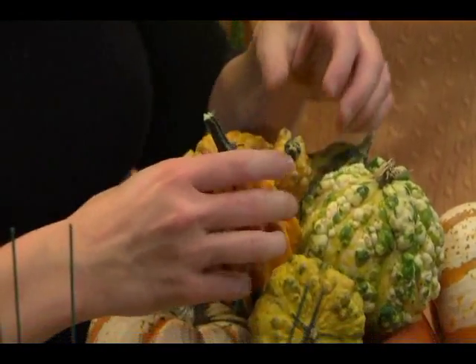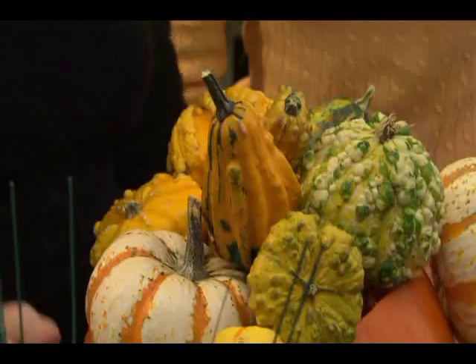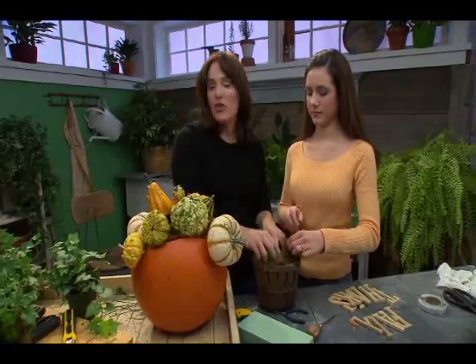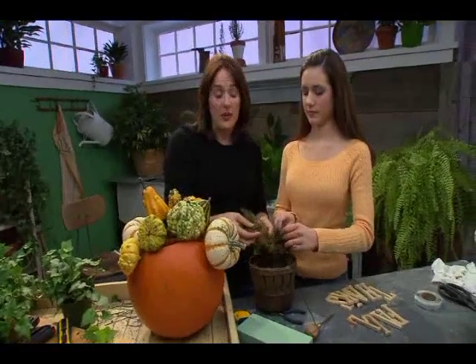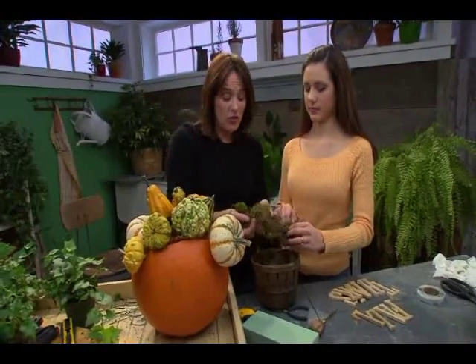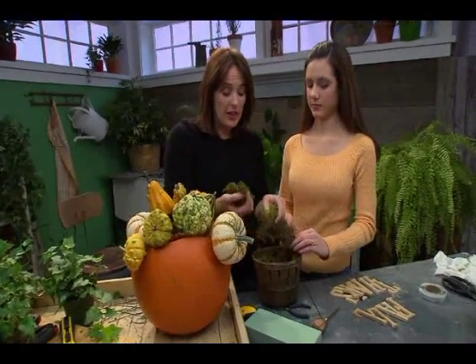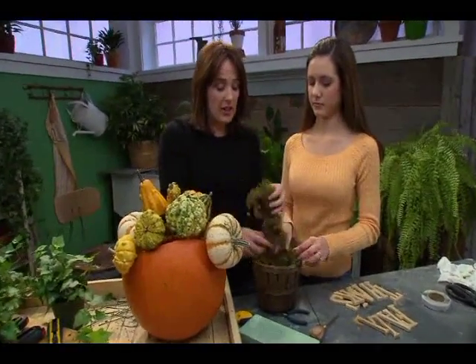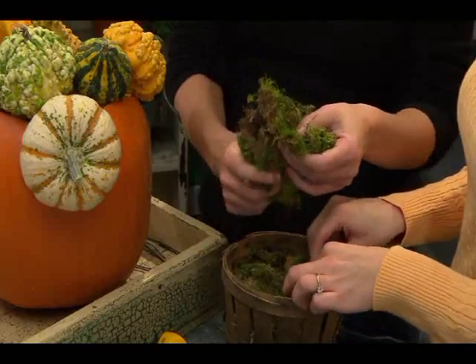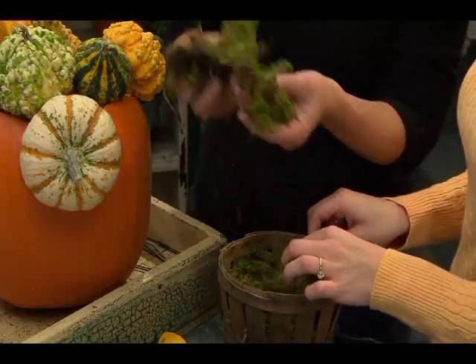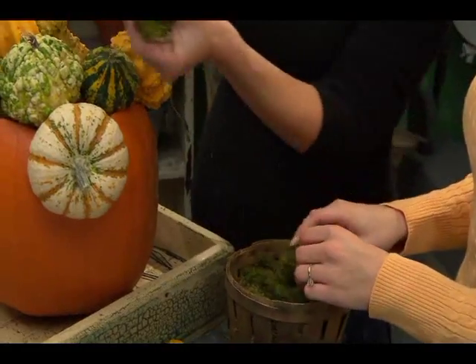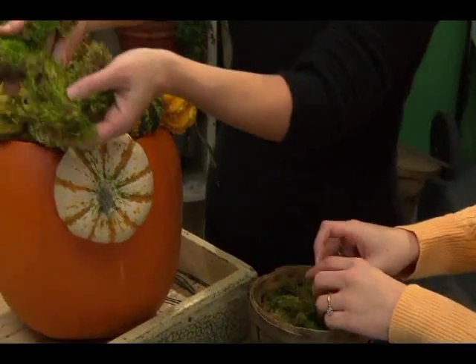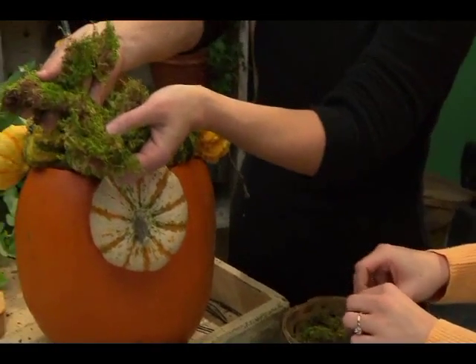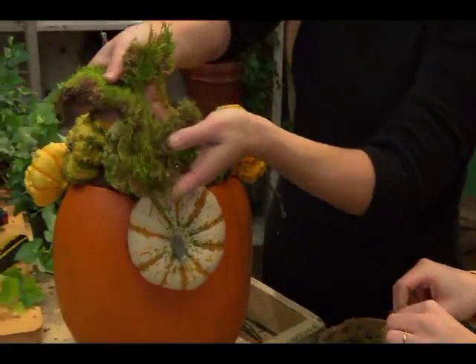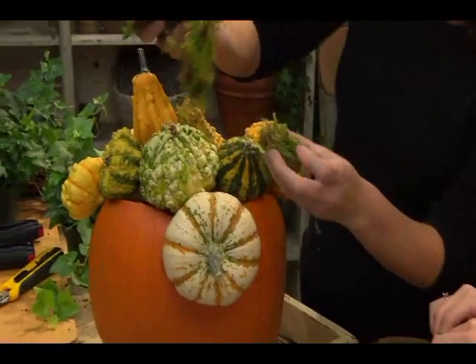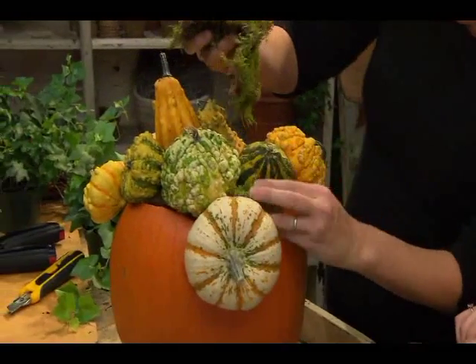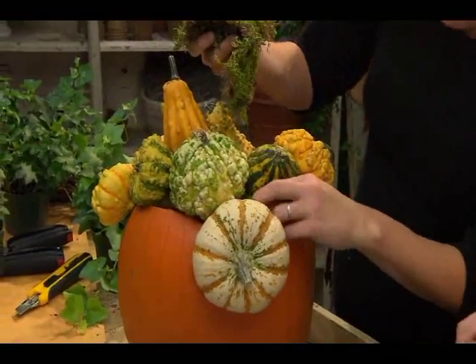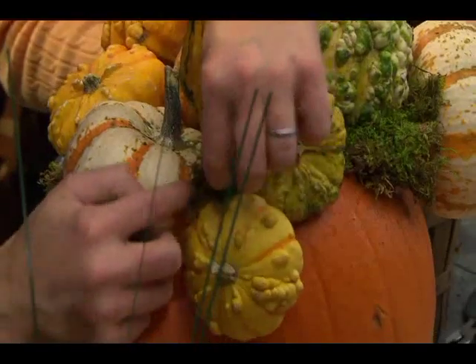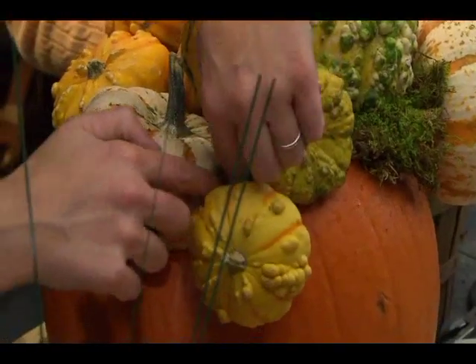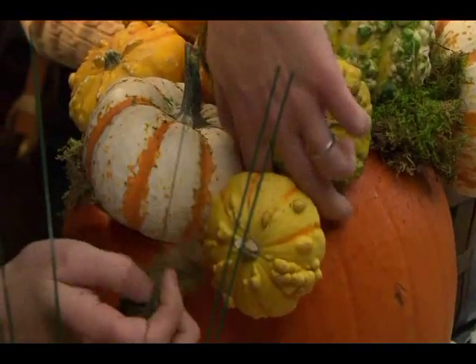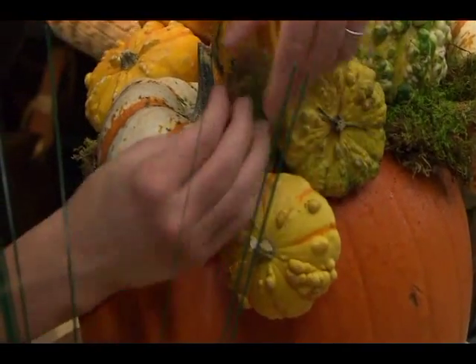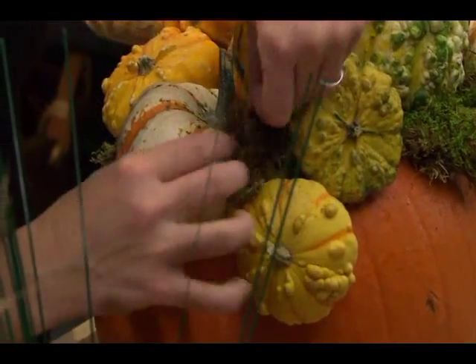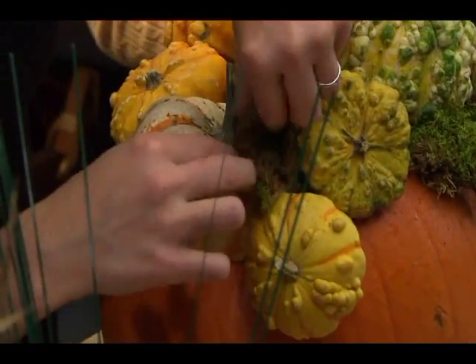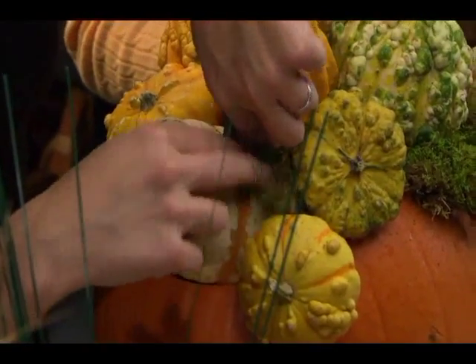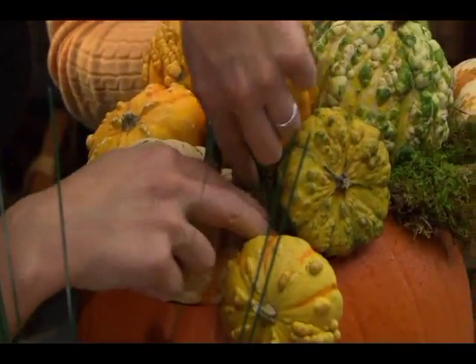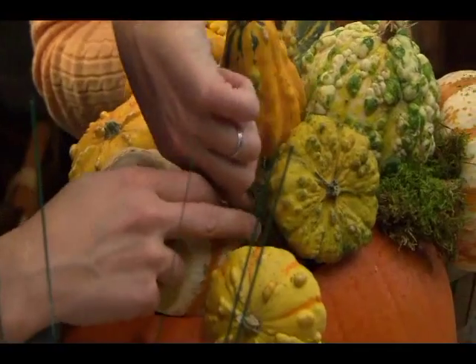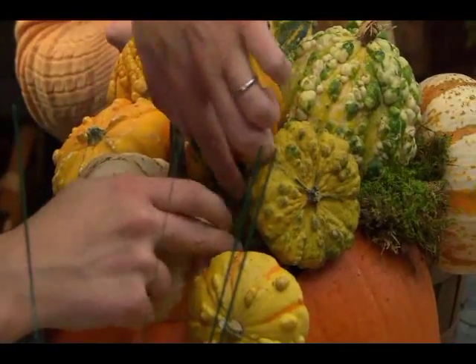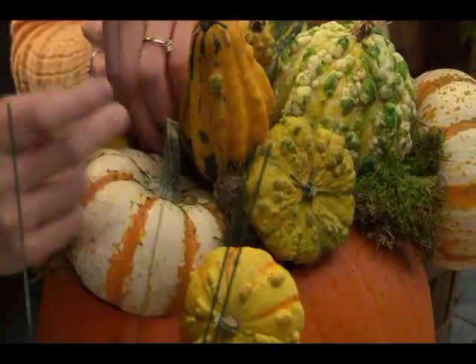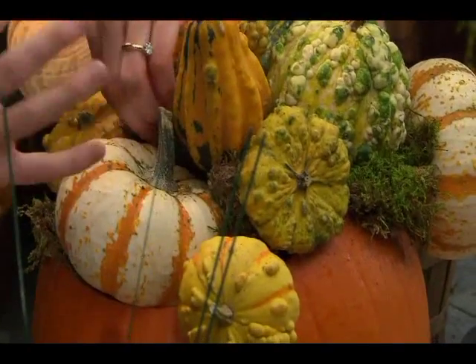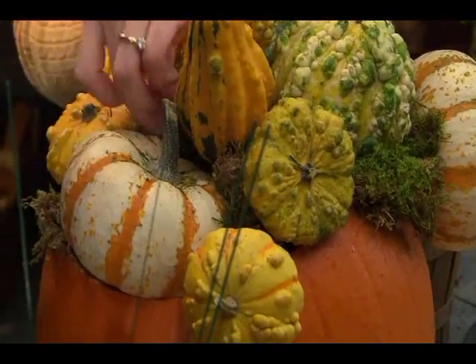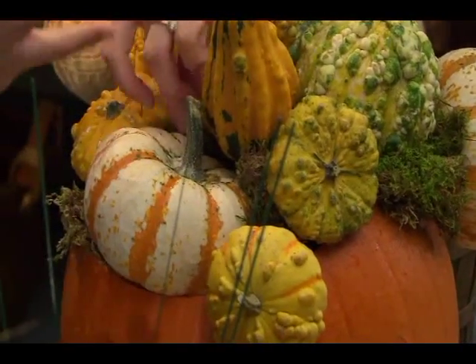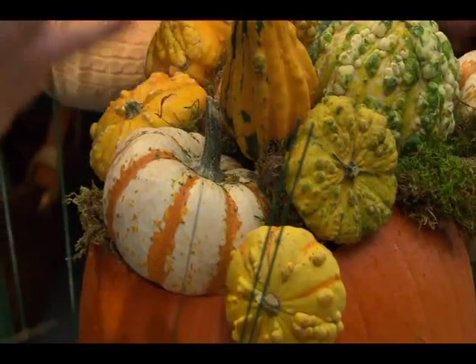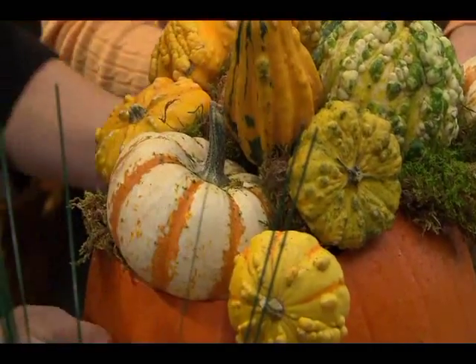If you take this moss — this is just regular, inexpensive, easy-to-care-for sheet moss that I found — I'm just going to fill it in and around wherever you see any openings so it looks like it's really bountiful.